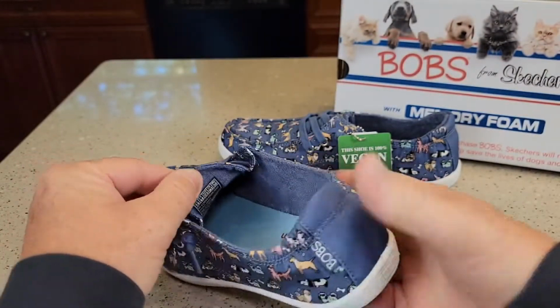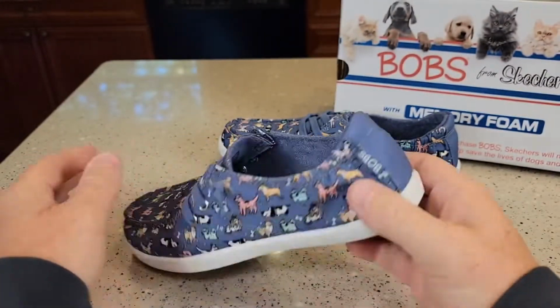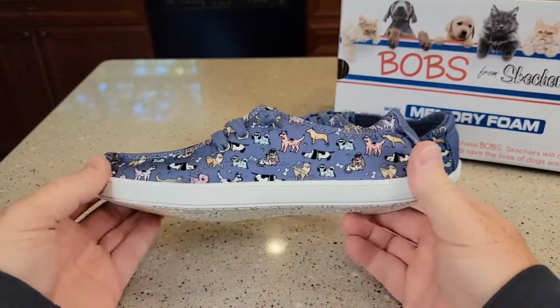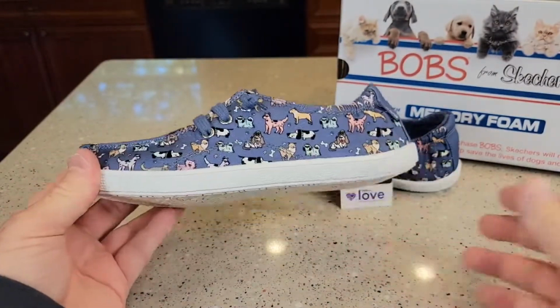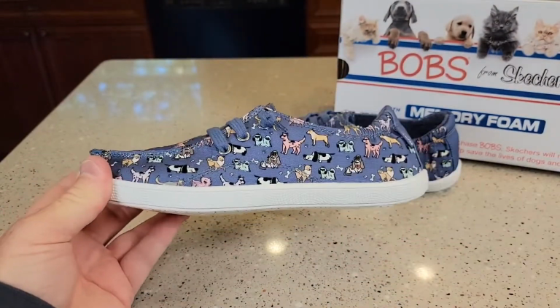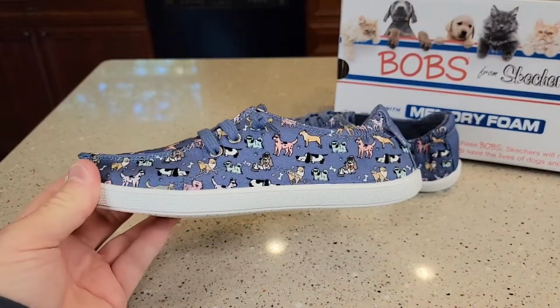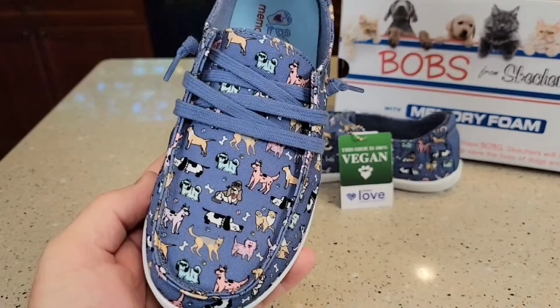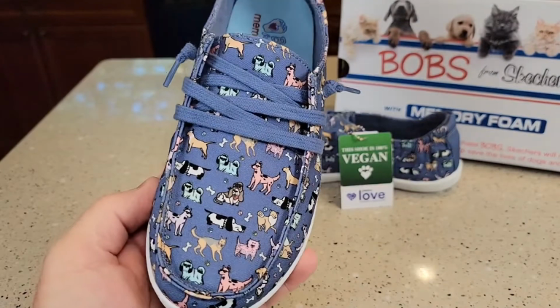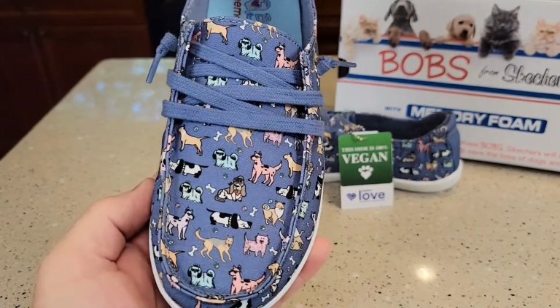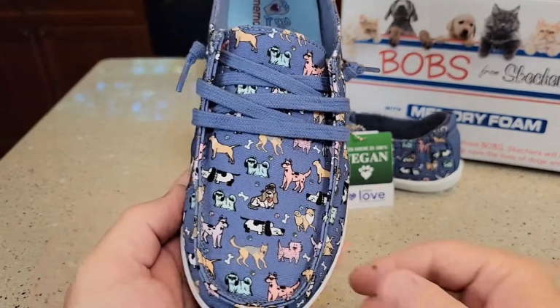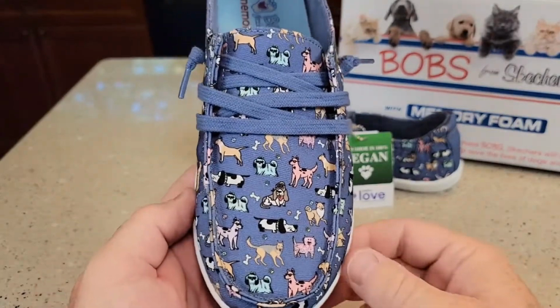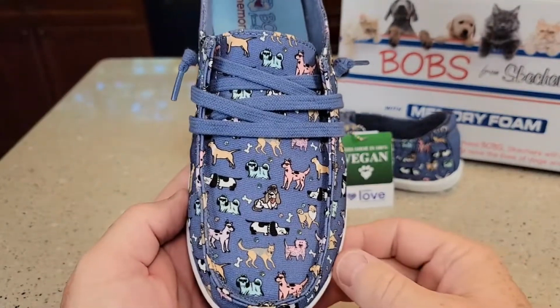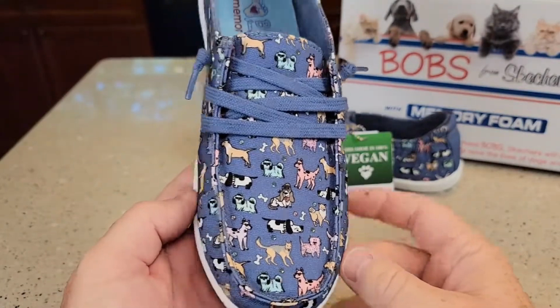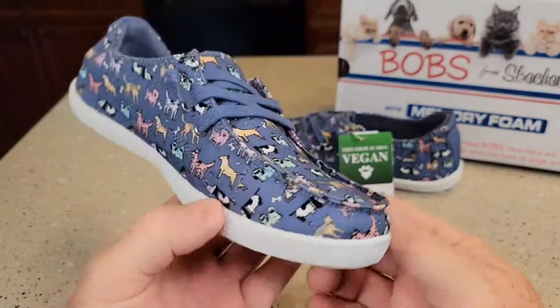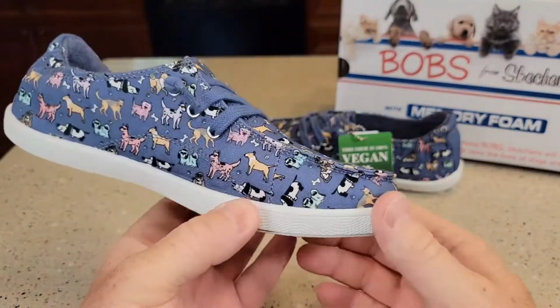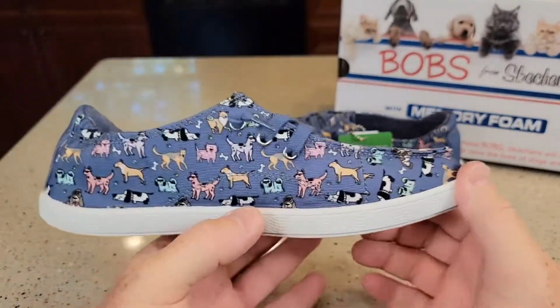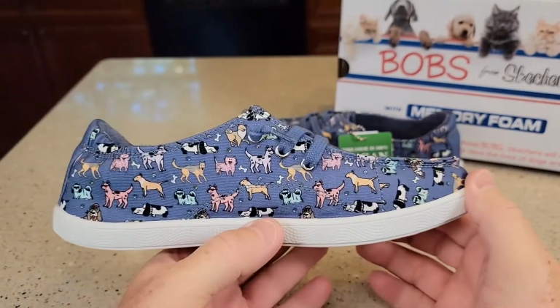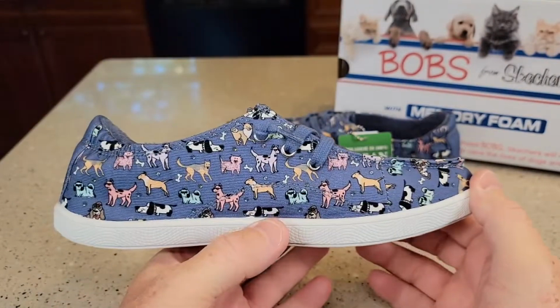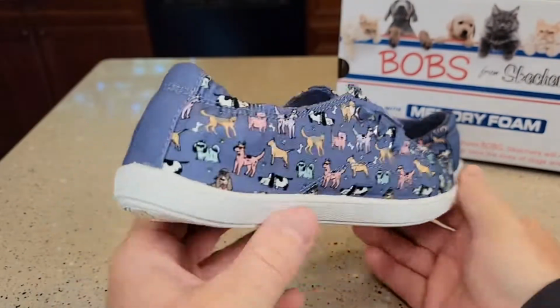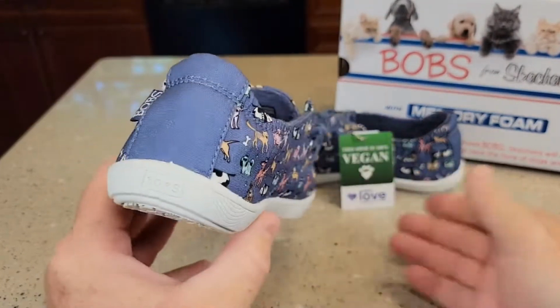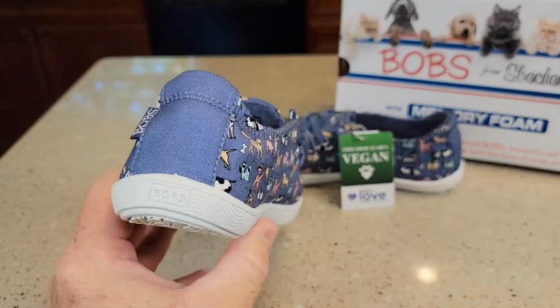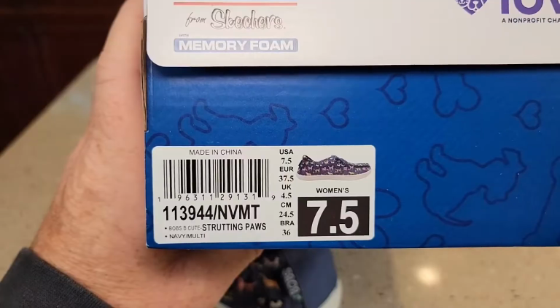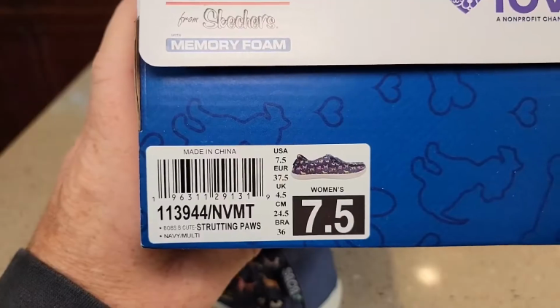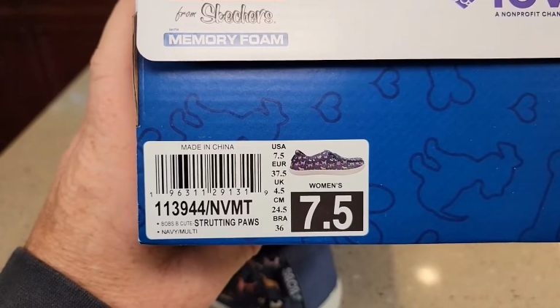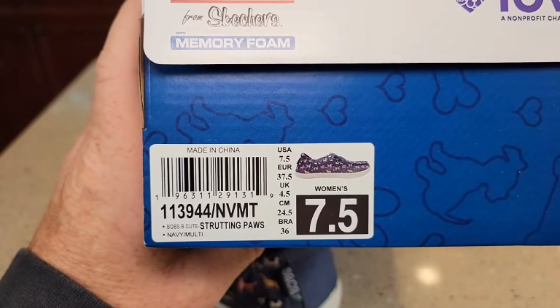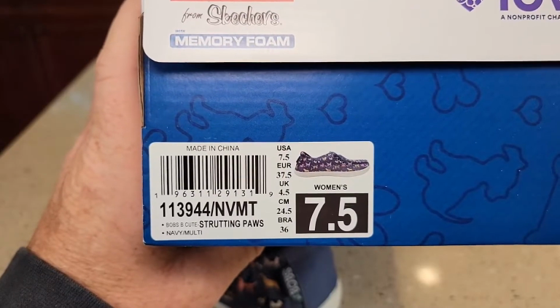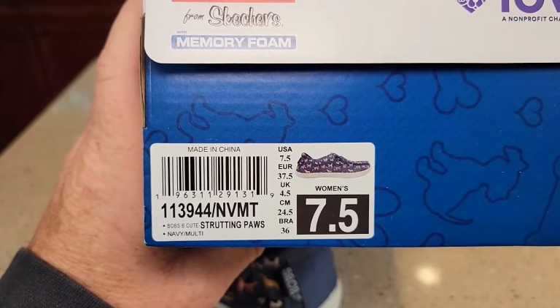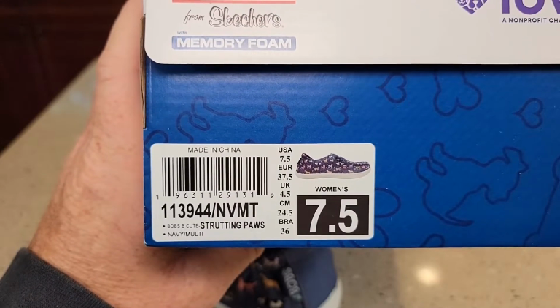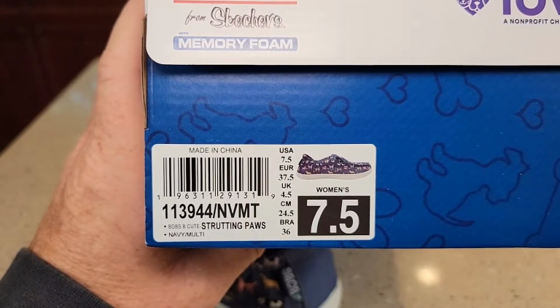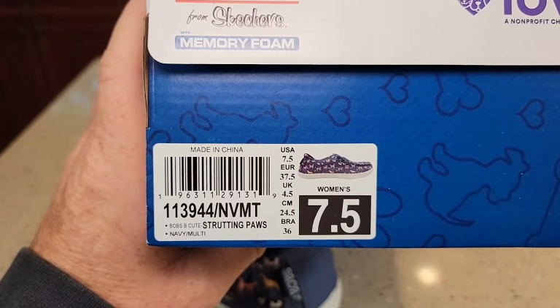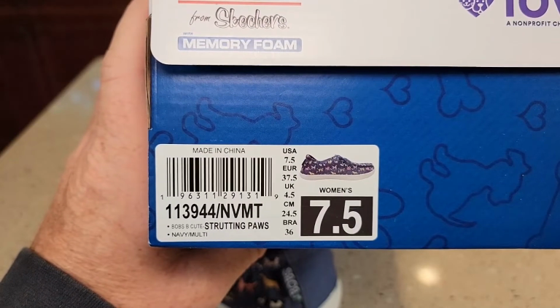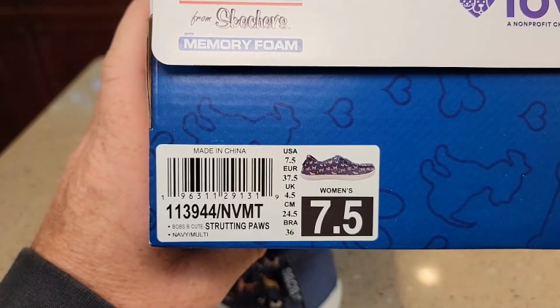This is a 7.5 size. It's just got the cutest dog pattern. Here's the model number and it's called the Strutting Paws Navy.